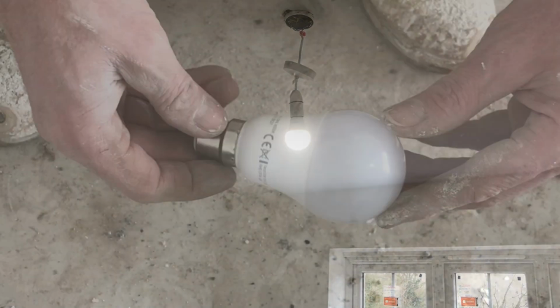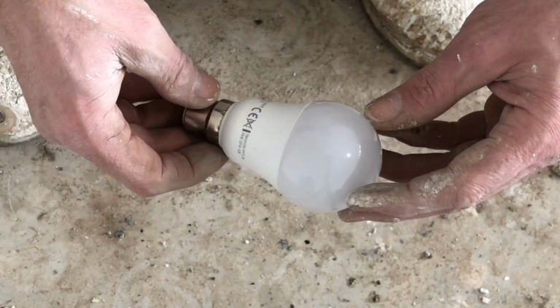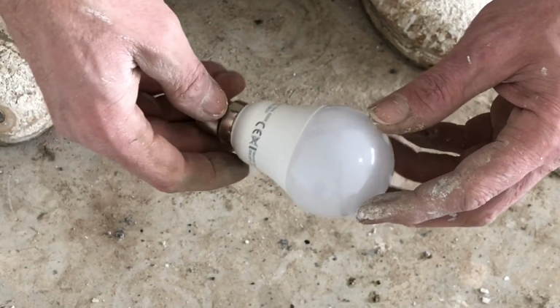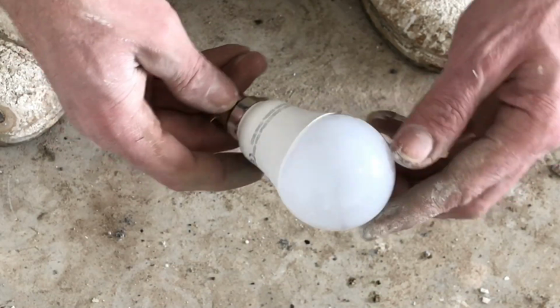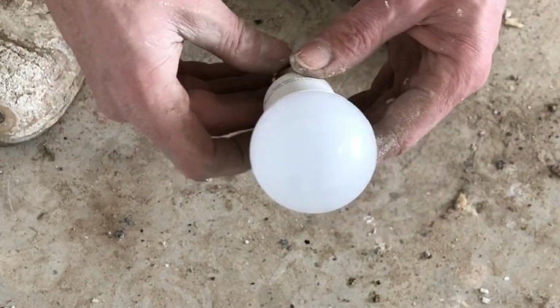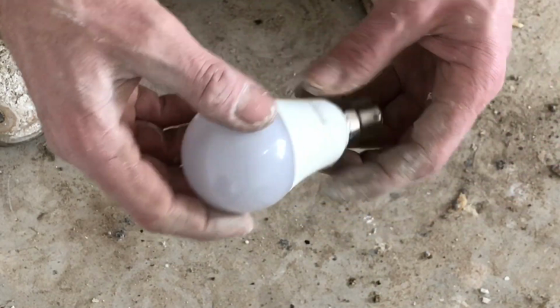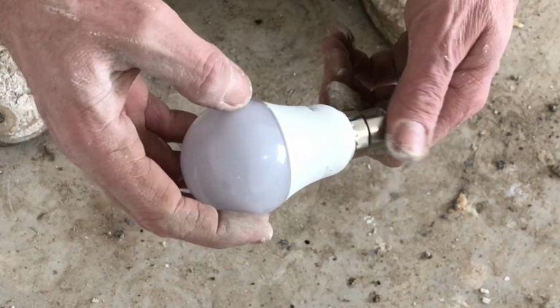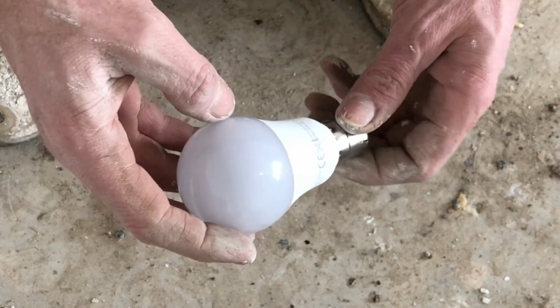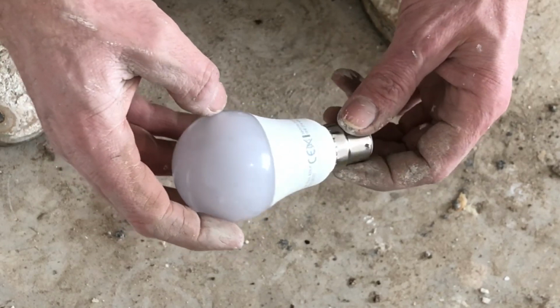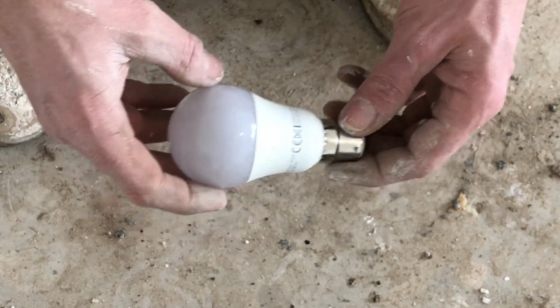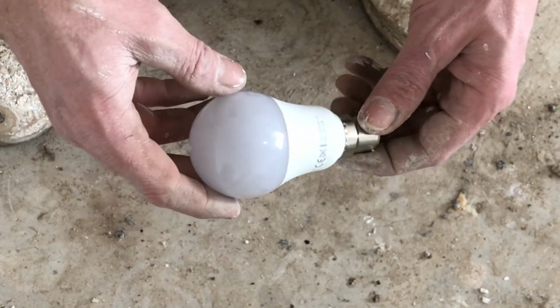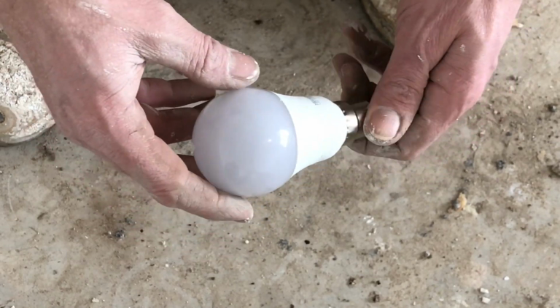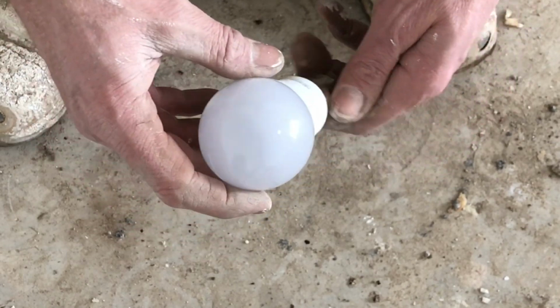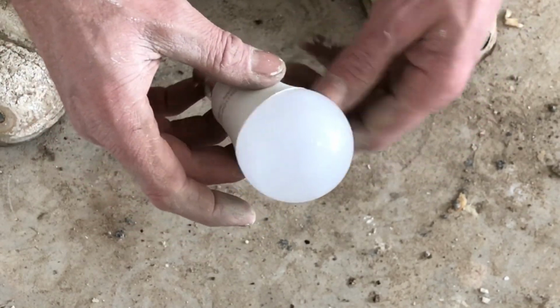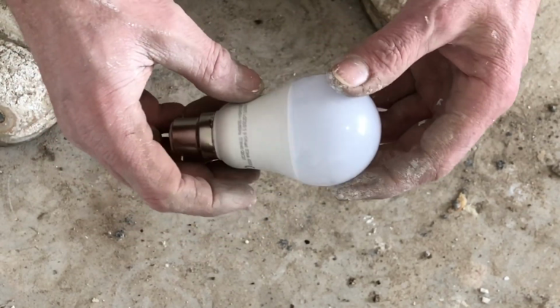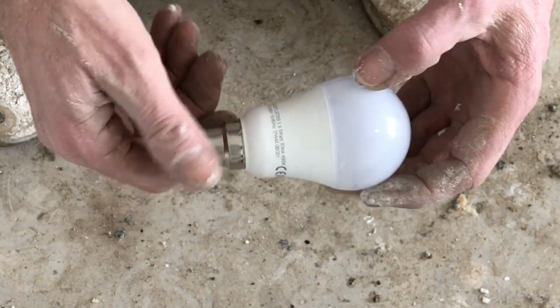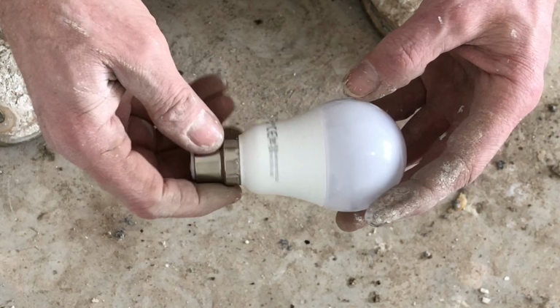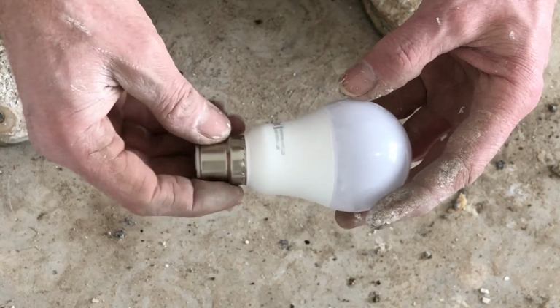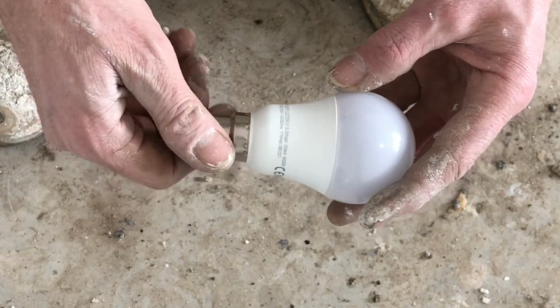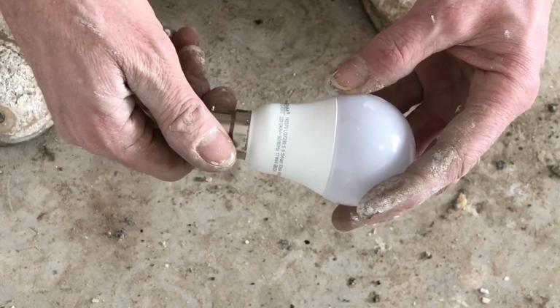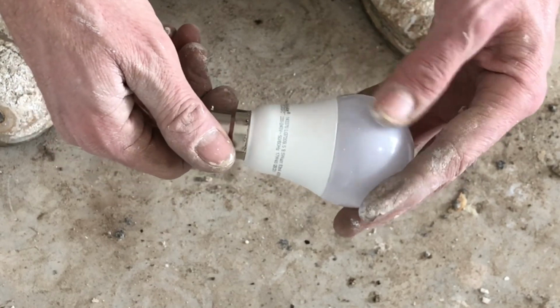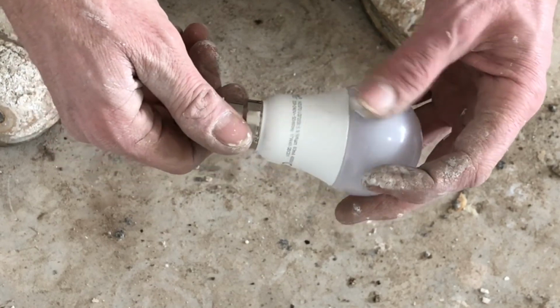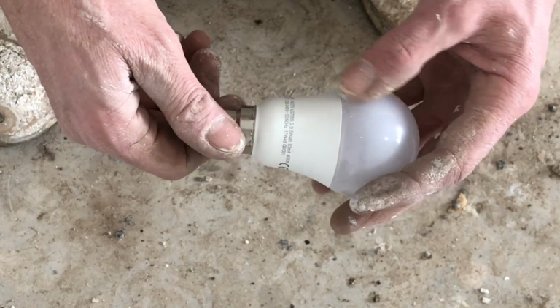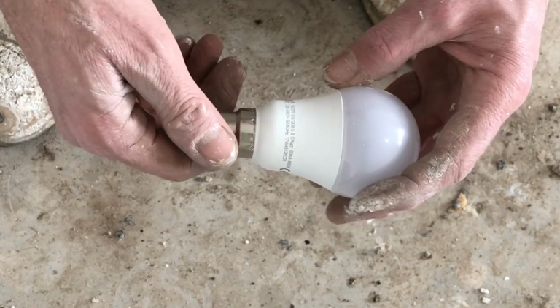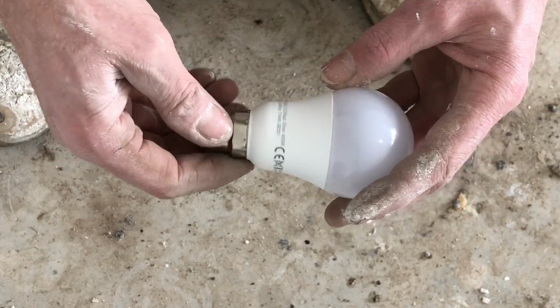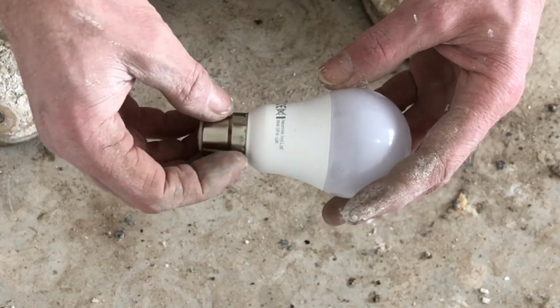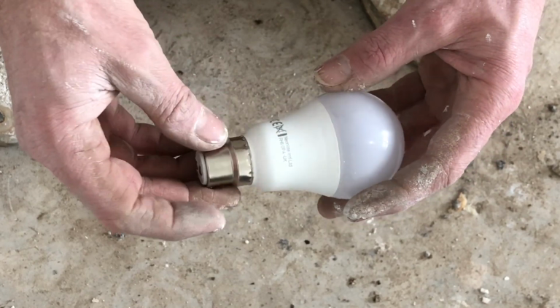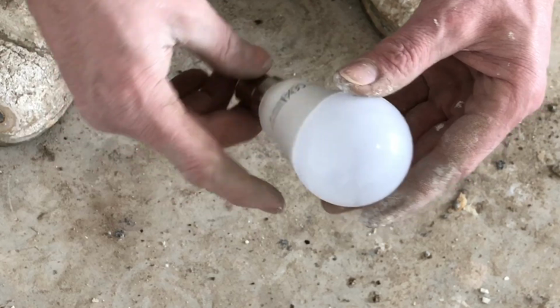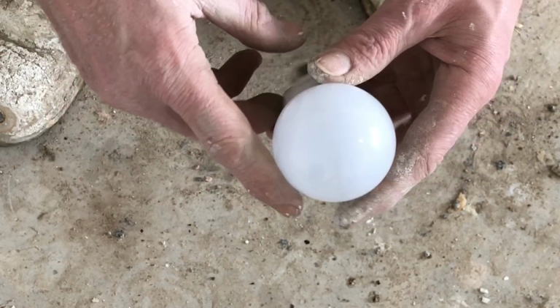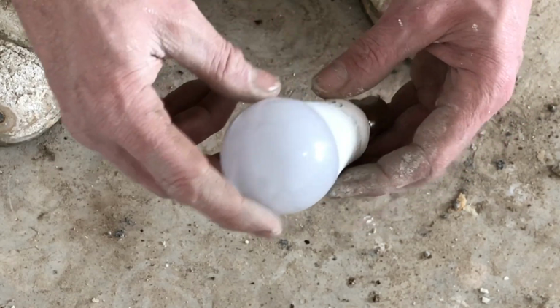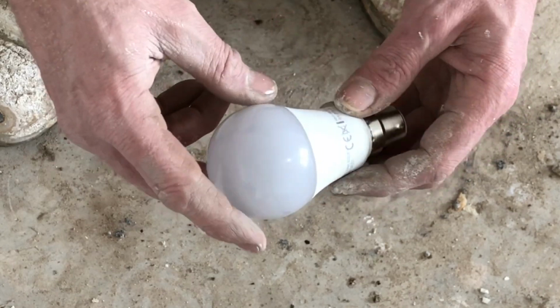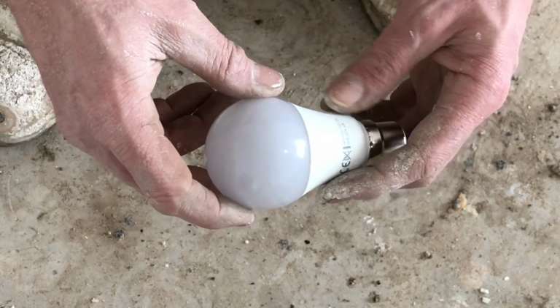Right guys, so here's a standard bulb that they put in a new build property these days. And it's an LED one. I don't know how much they cost, but obviously they're not cheap, are they? So I'm going to show you what's inside it.